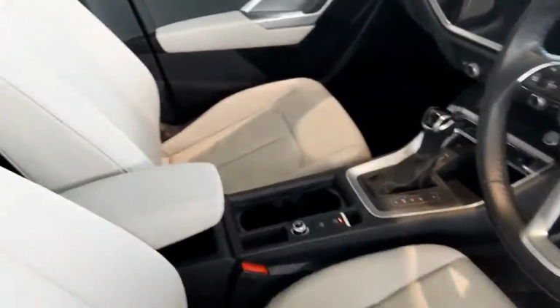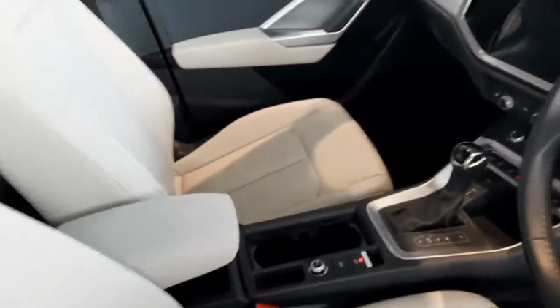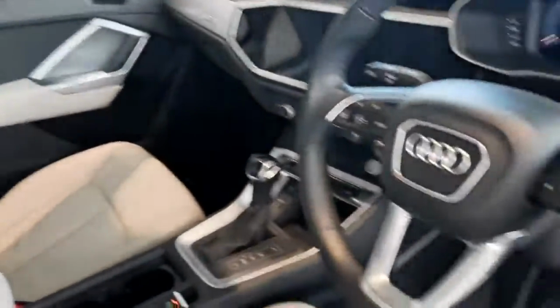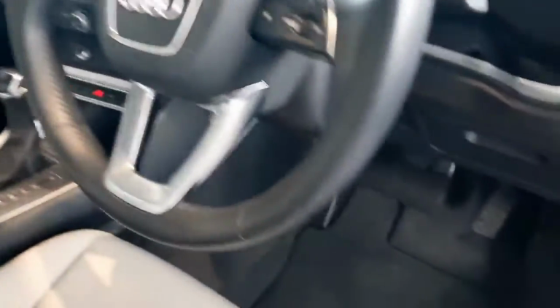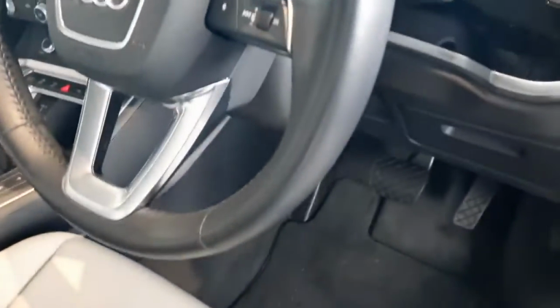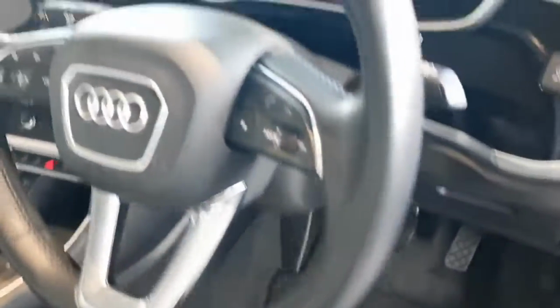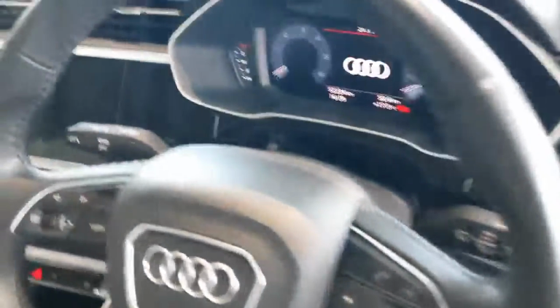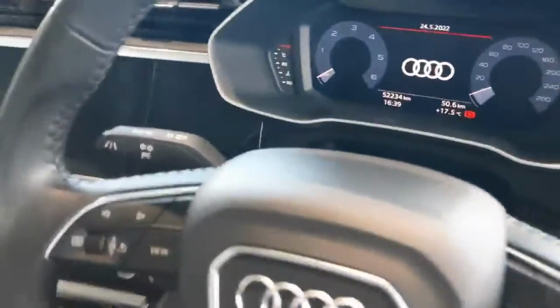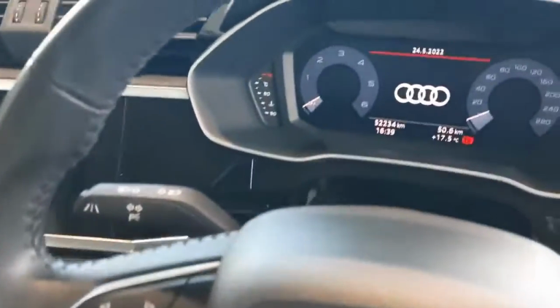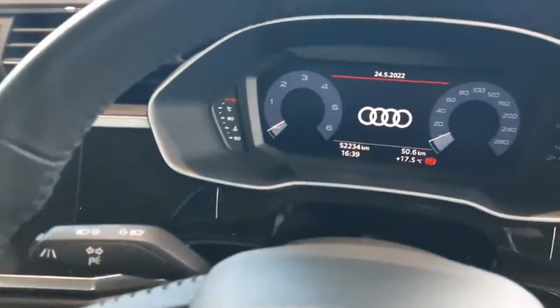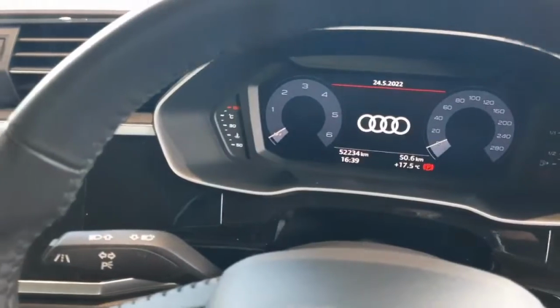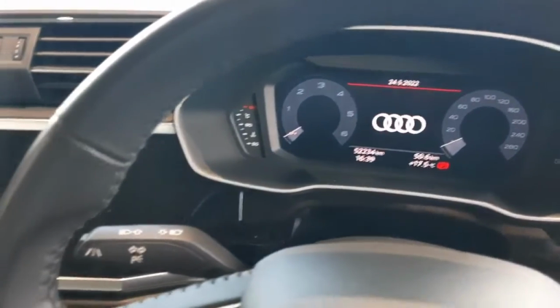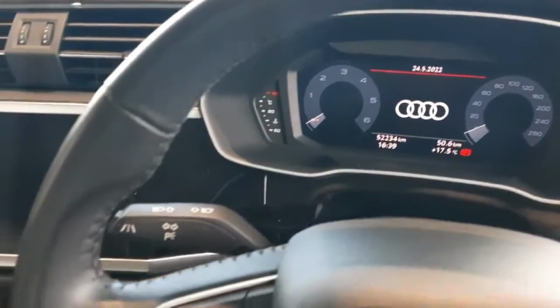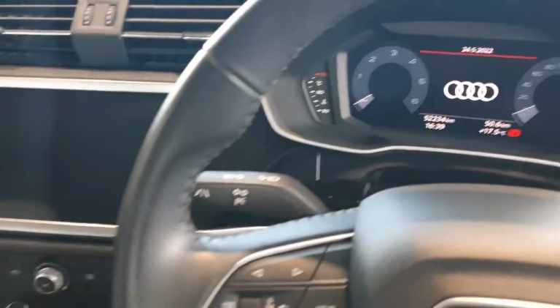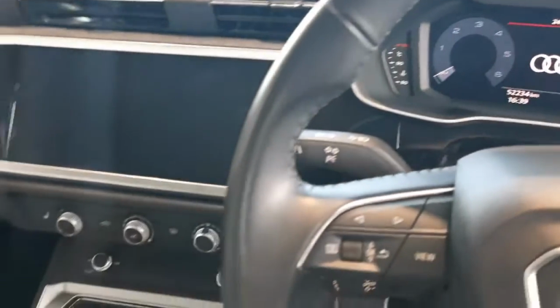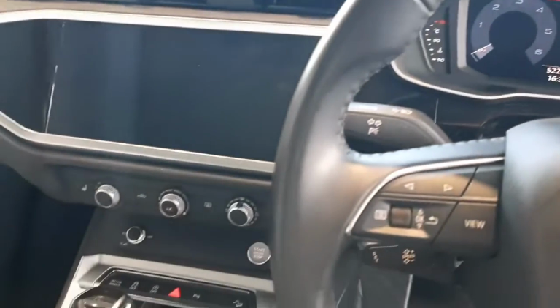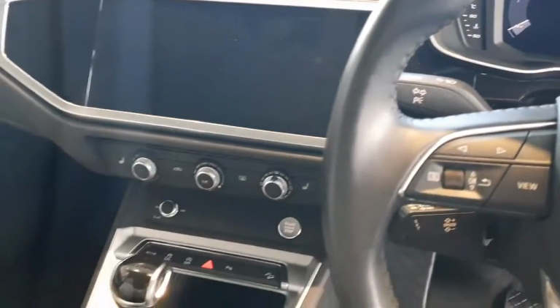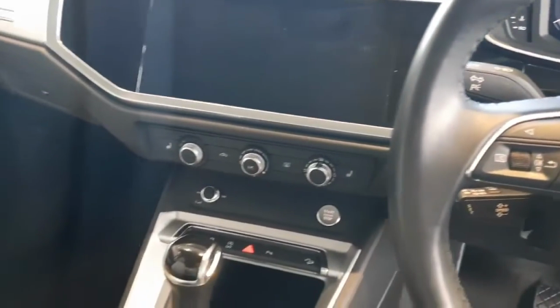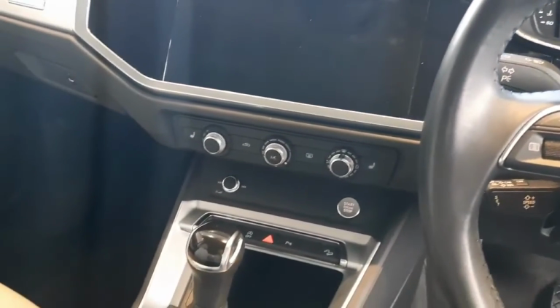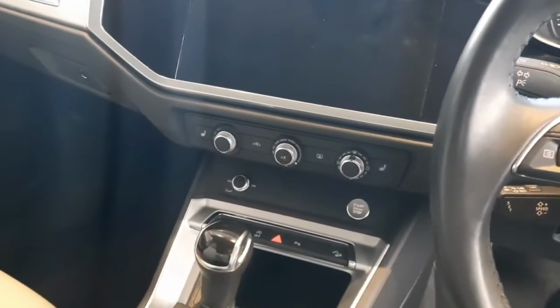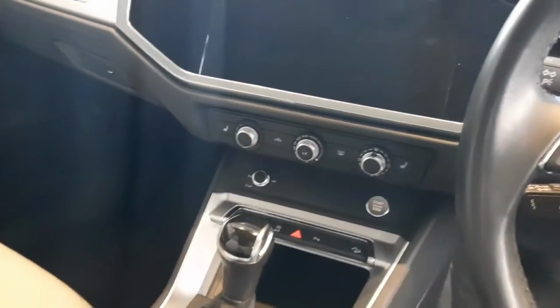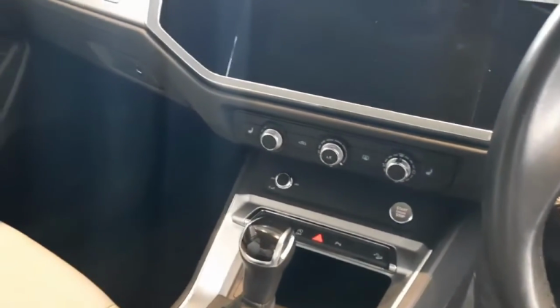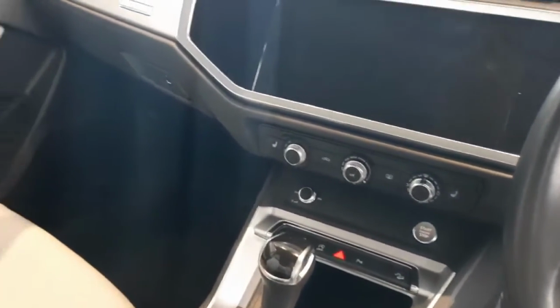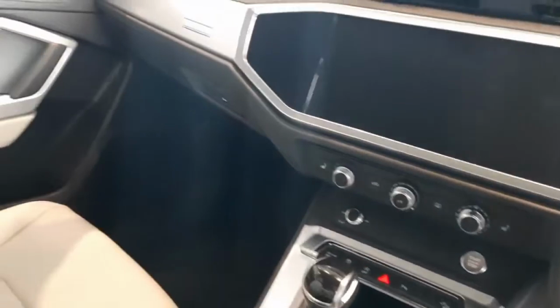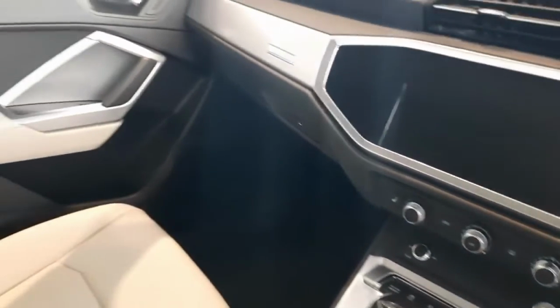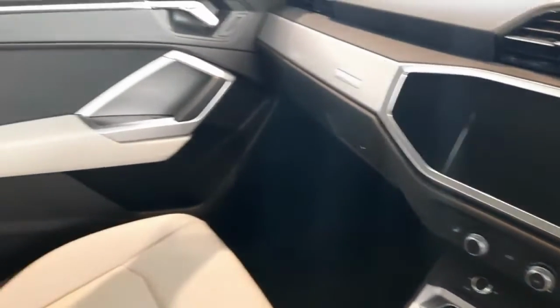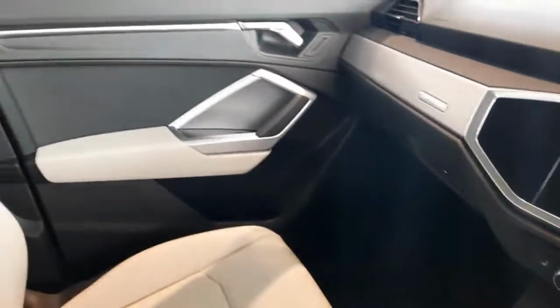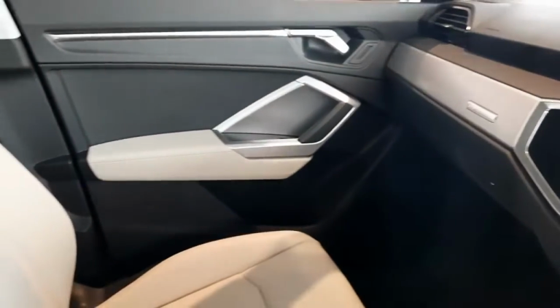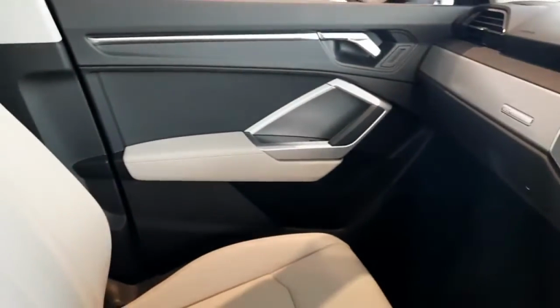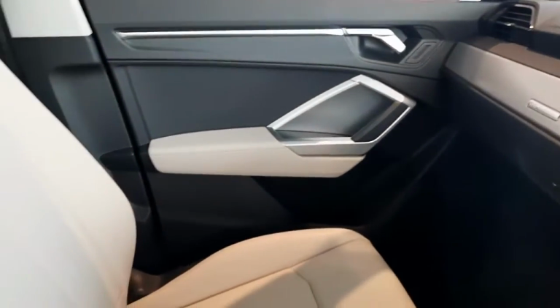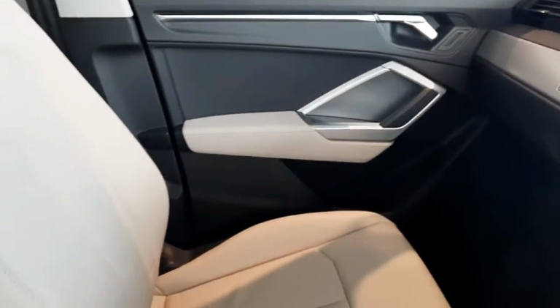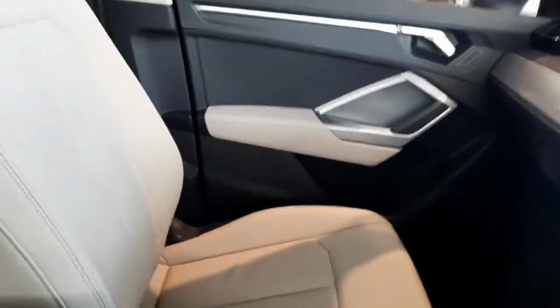On the inside it's got the beige leather interior with the darkened seats — I'll show you the kilometers on the car. The car comes equipped with heated seats, reversing camera, and keyless entry.